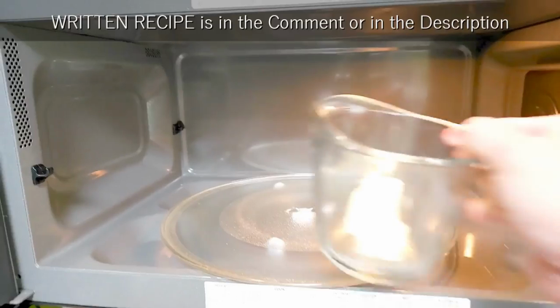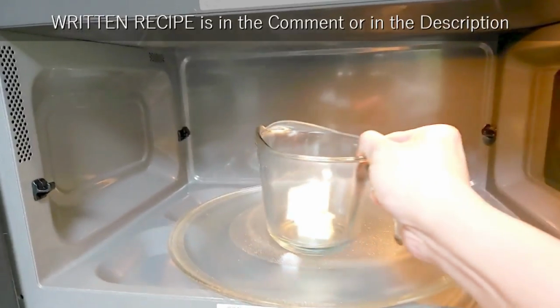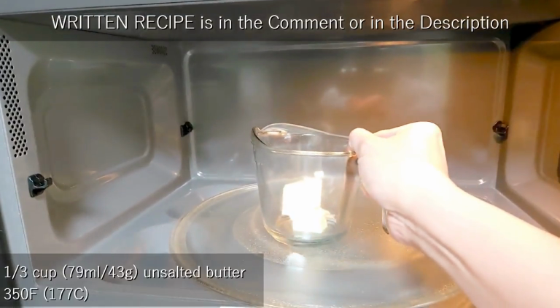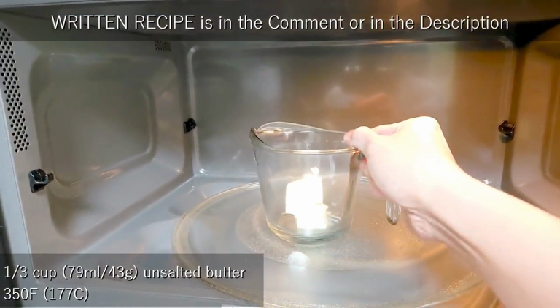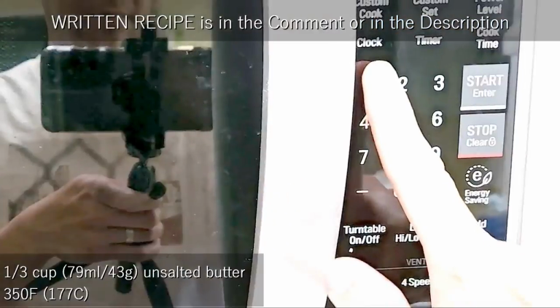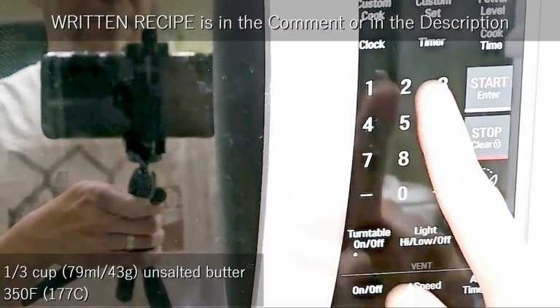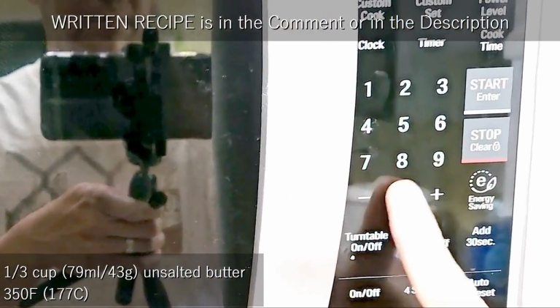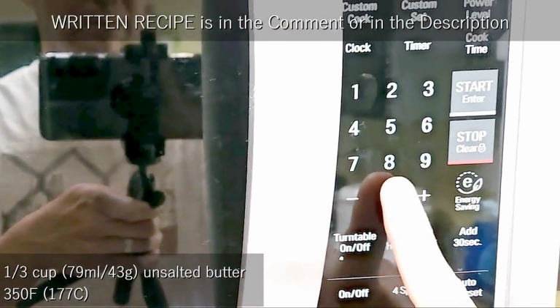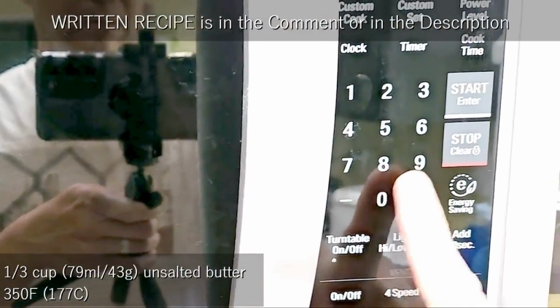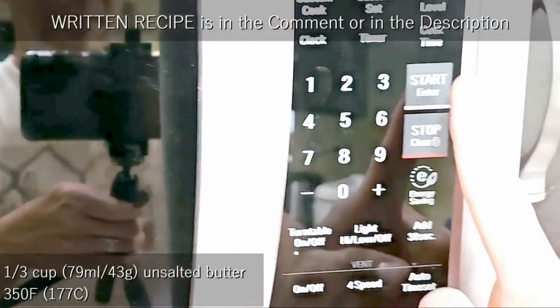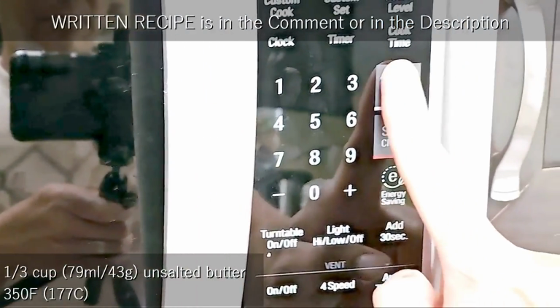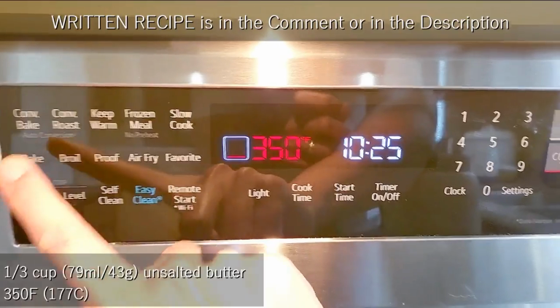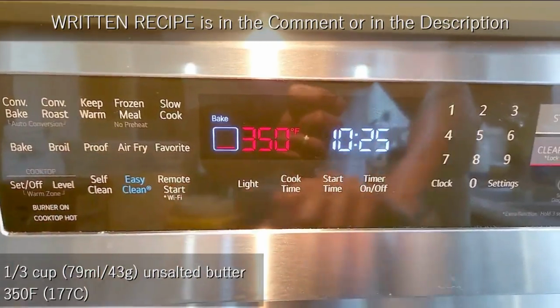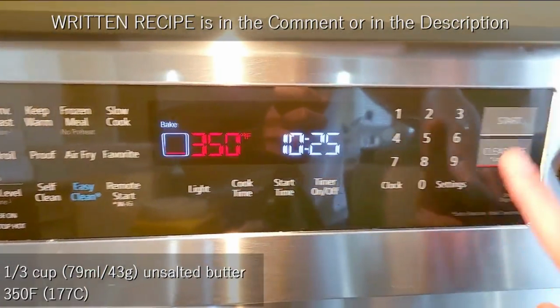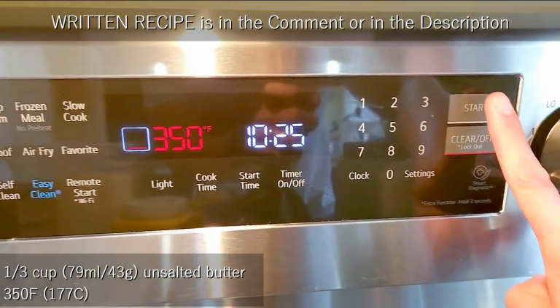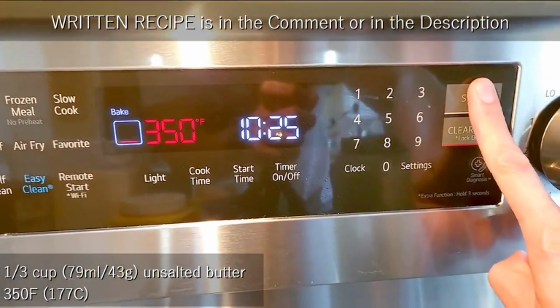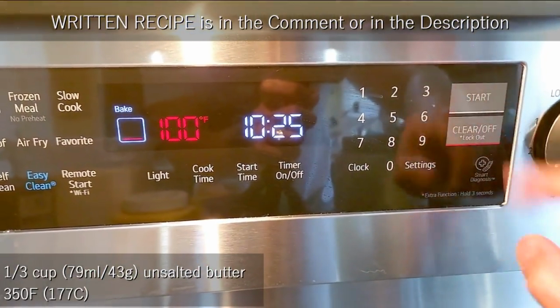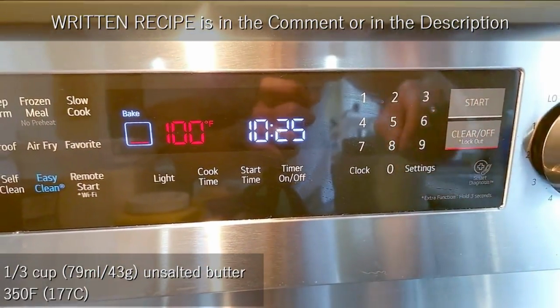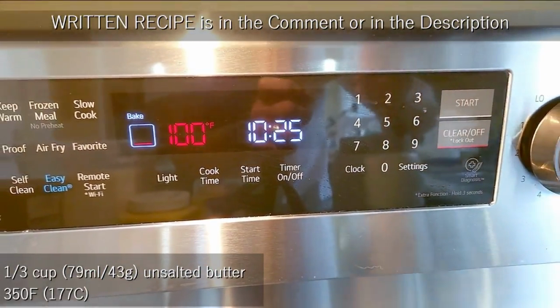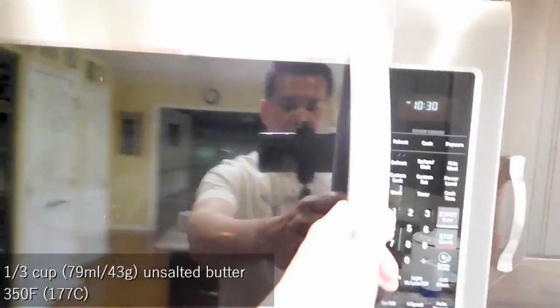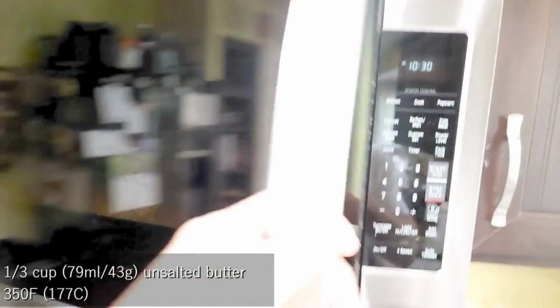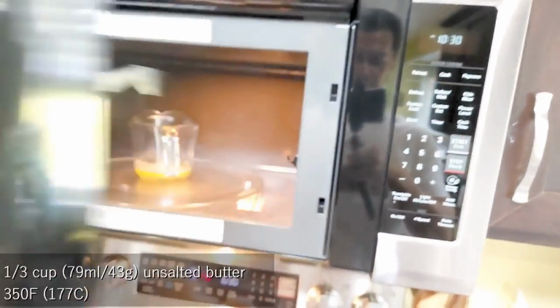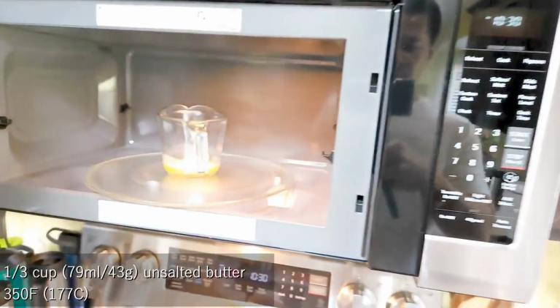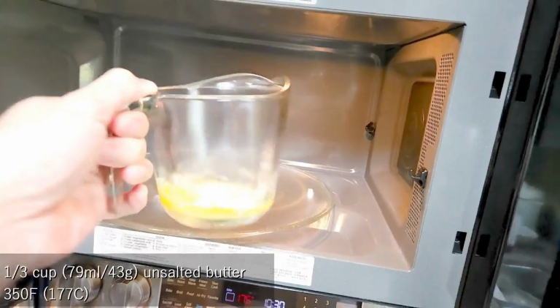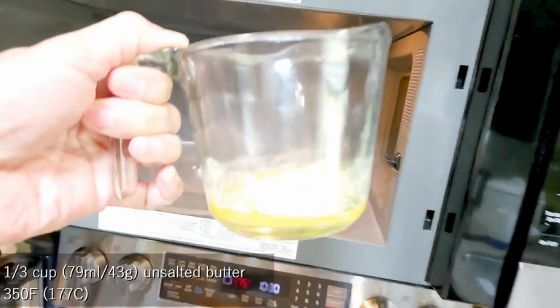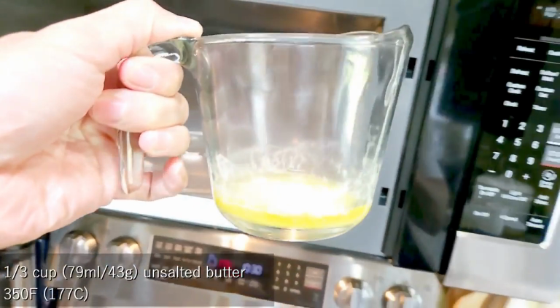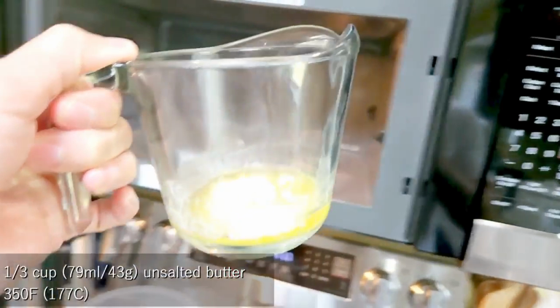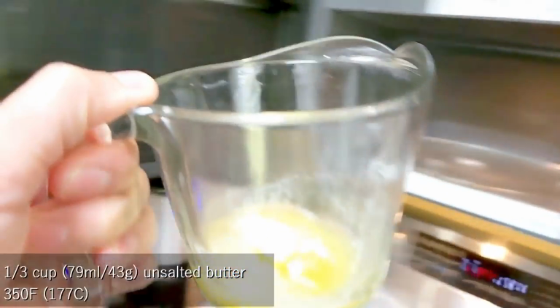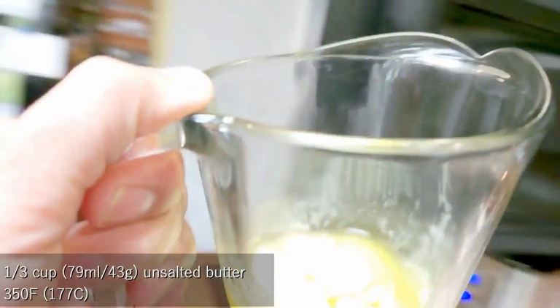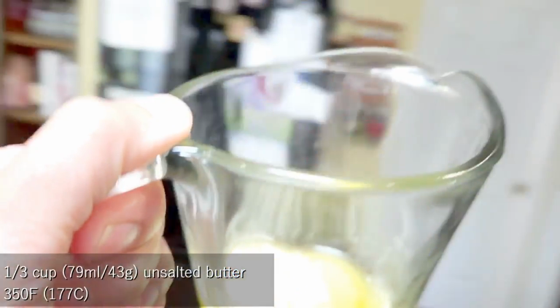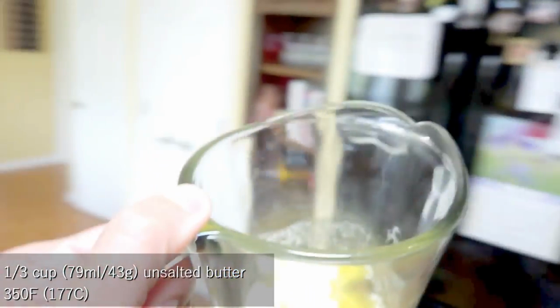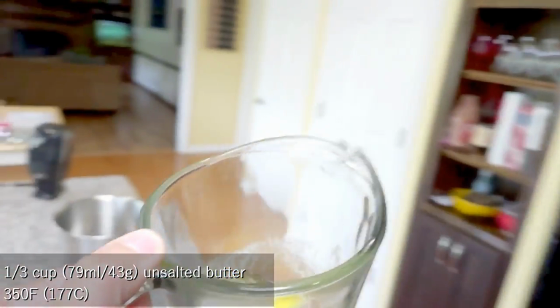Let's start with melting unsalted butter in the microwave for 45 seconds to a minute. Also preheat the oven to 350 degrees Fahrenheit.